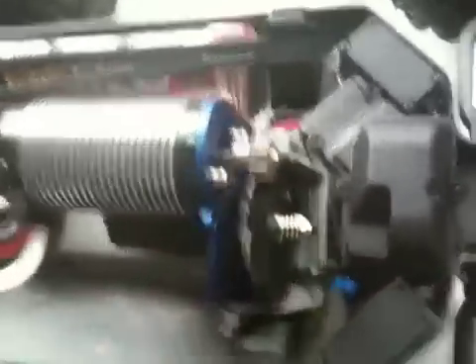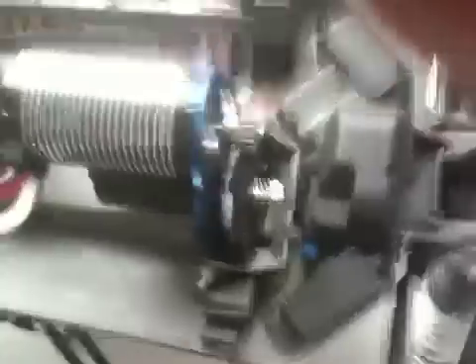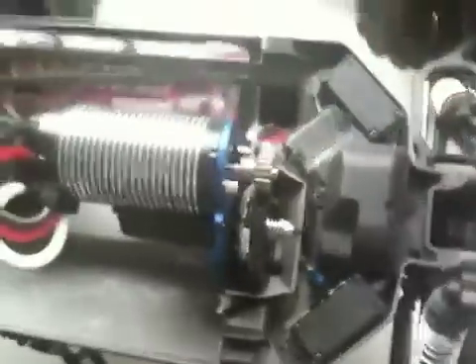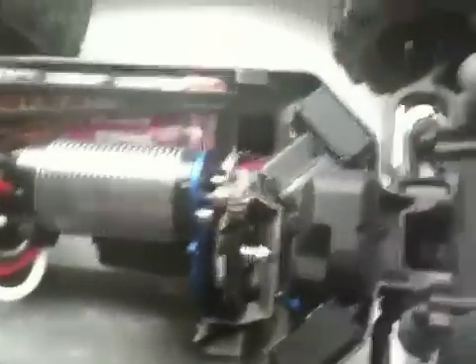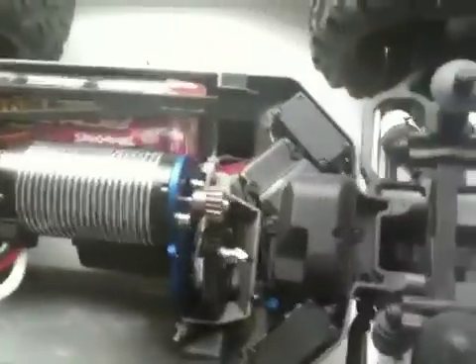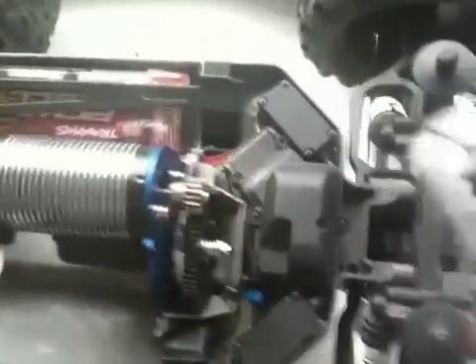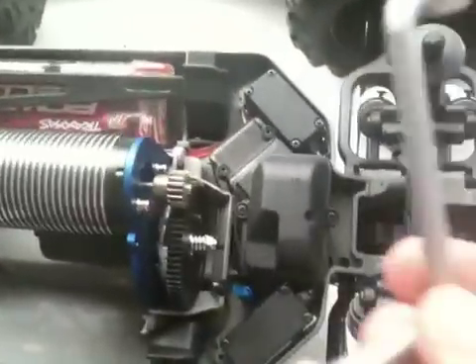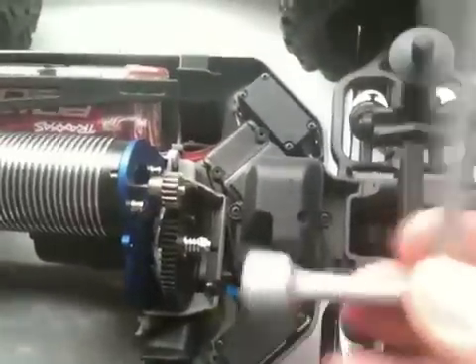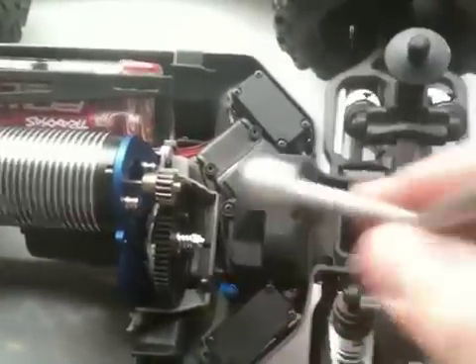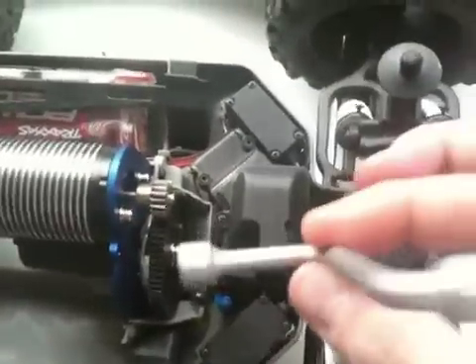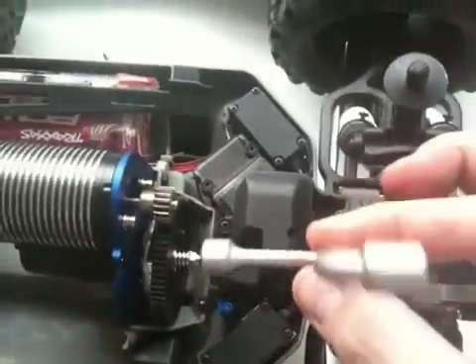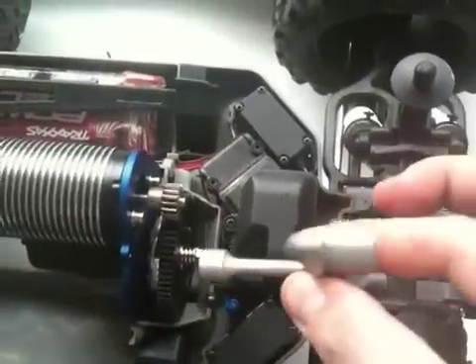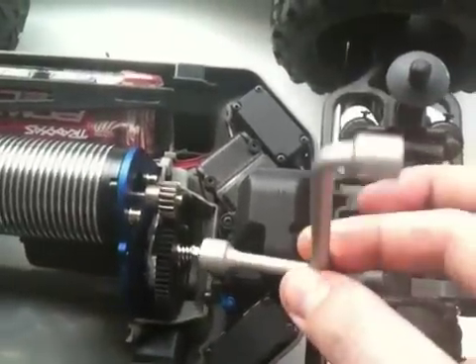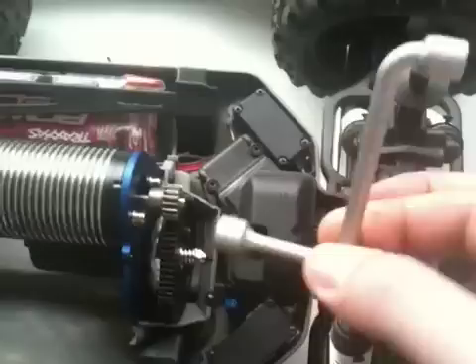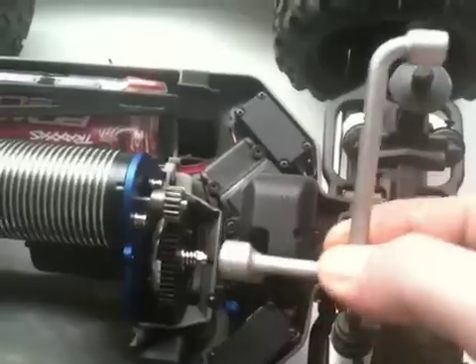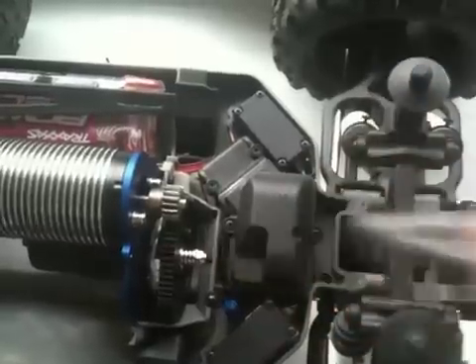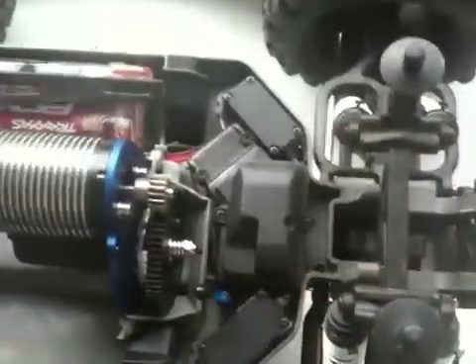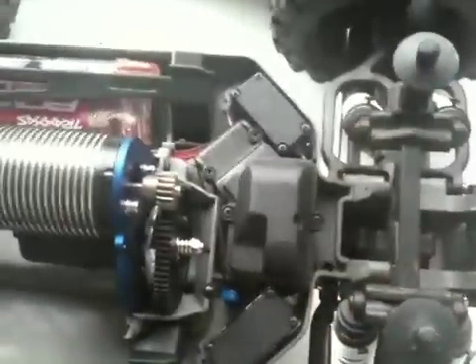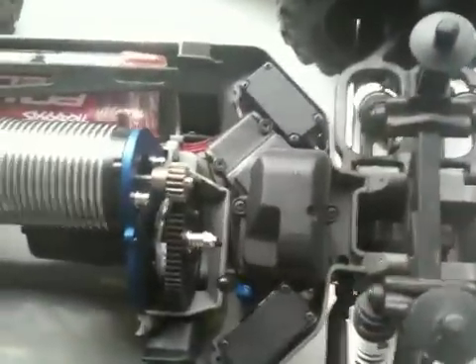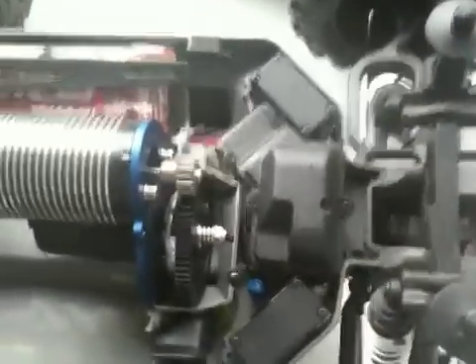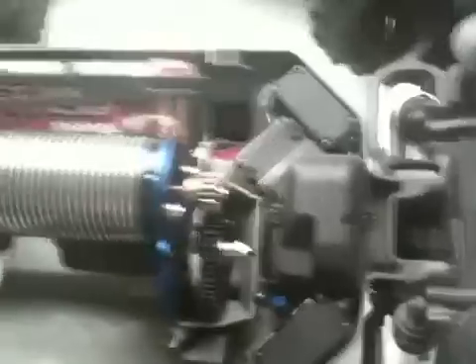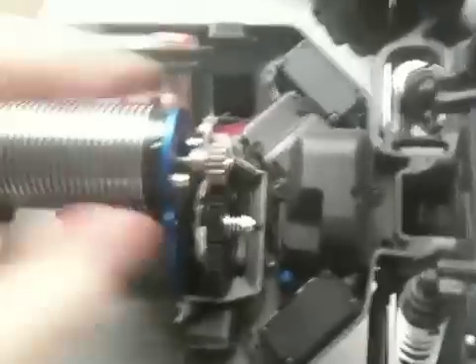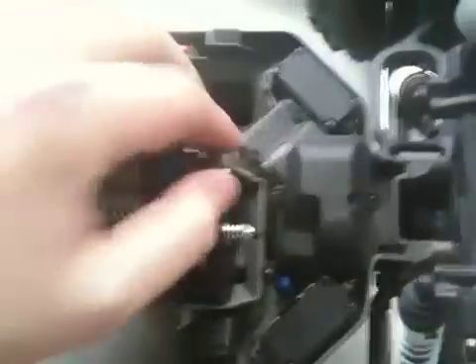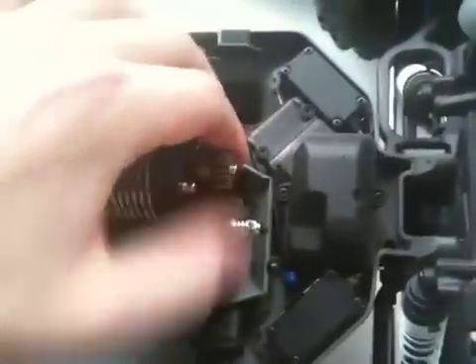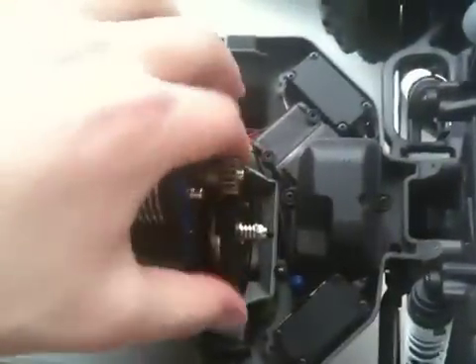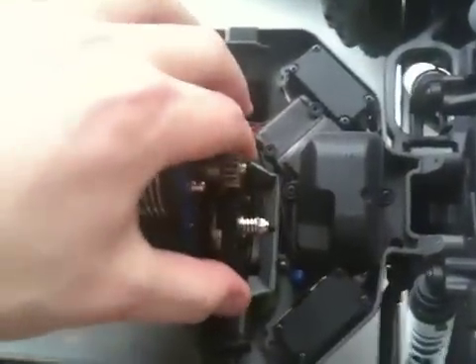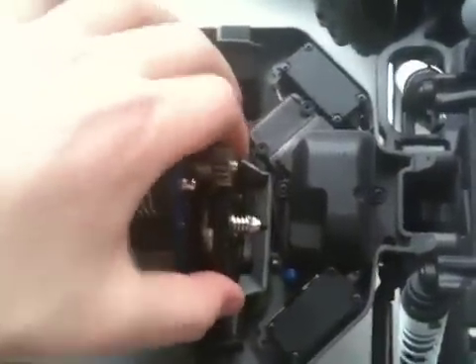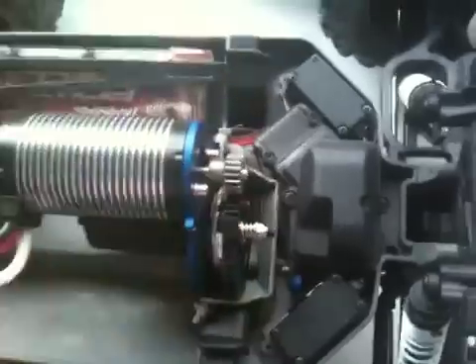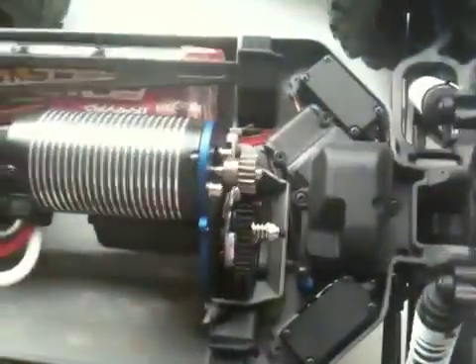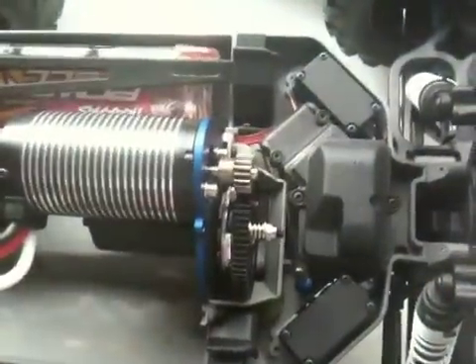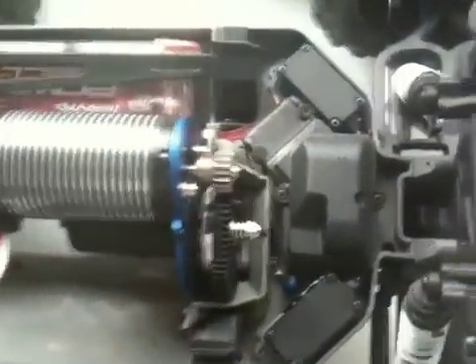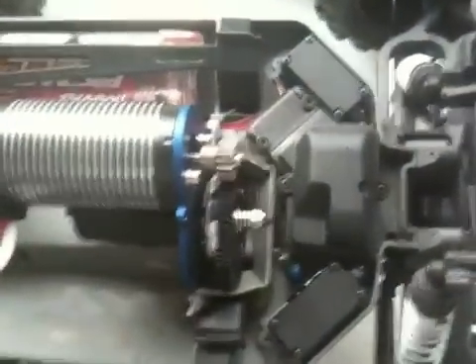What you do is take the little tool that was provided to you, put it over the engine gear and tighten it while you hold this gear here. Tighten it until you can't really tighten it anymore.